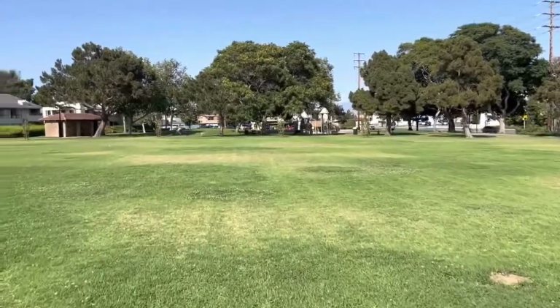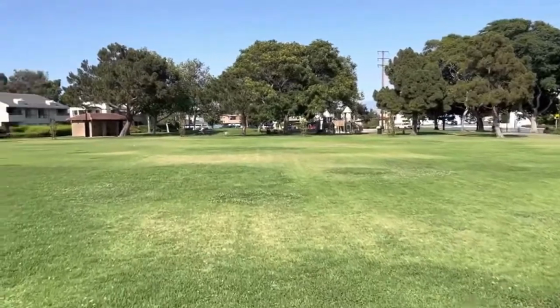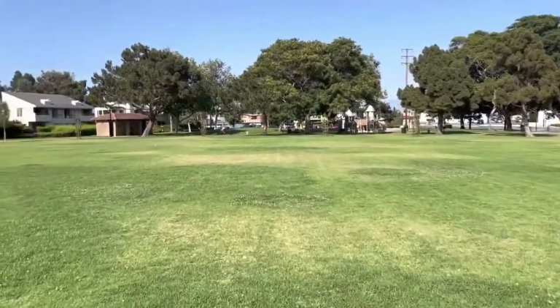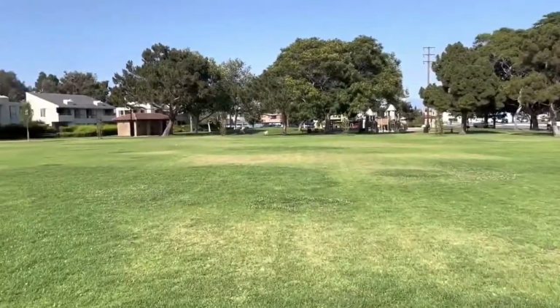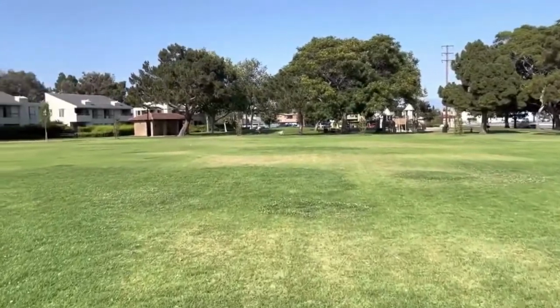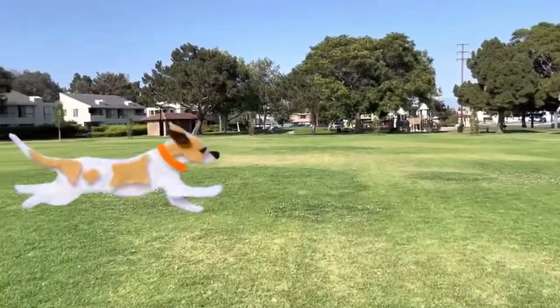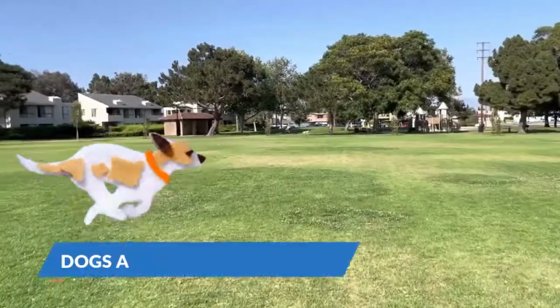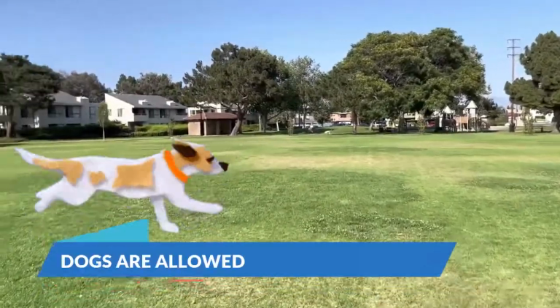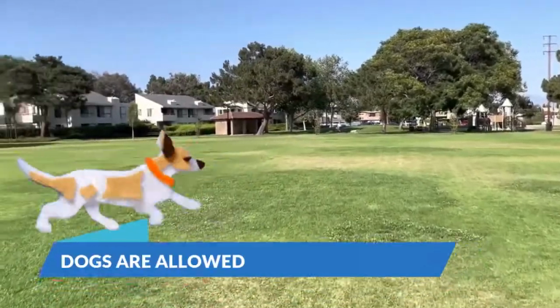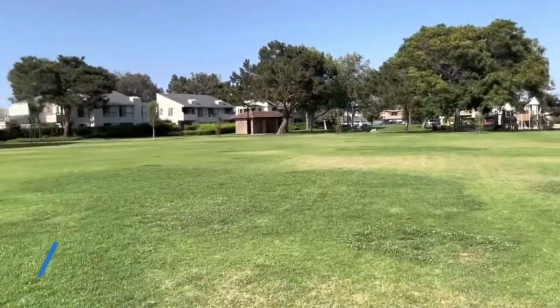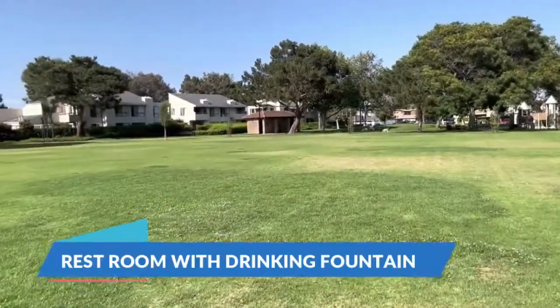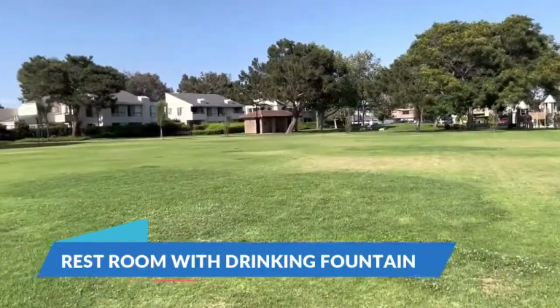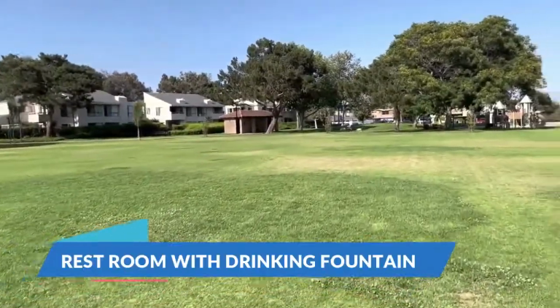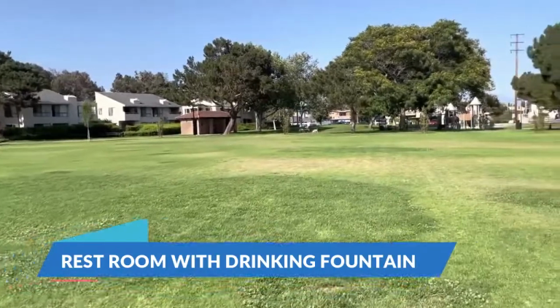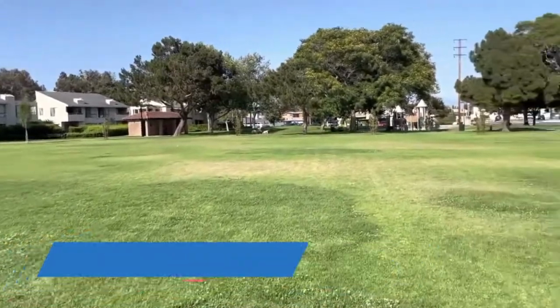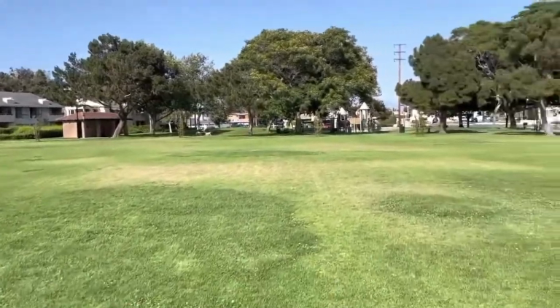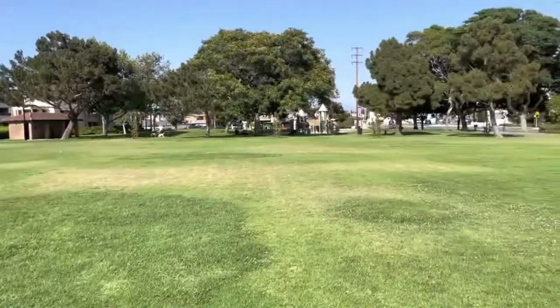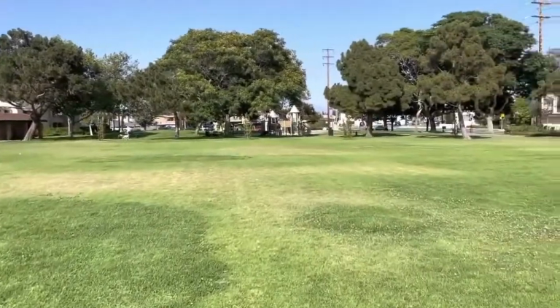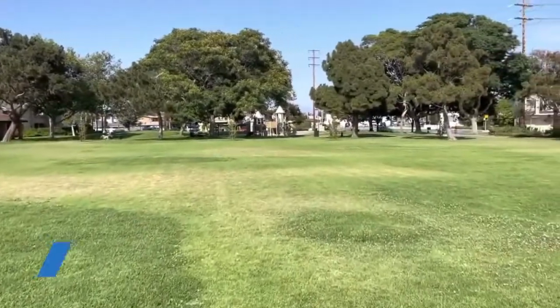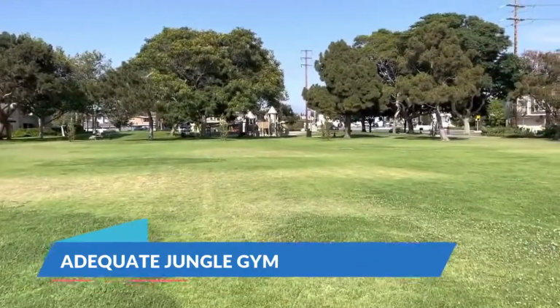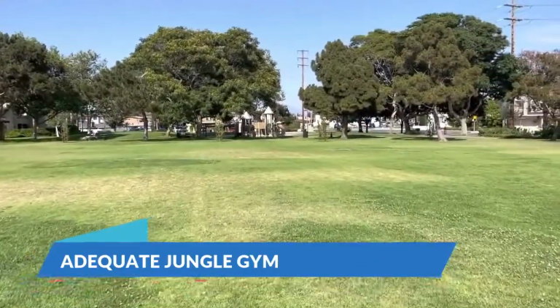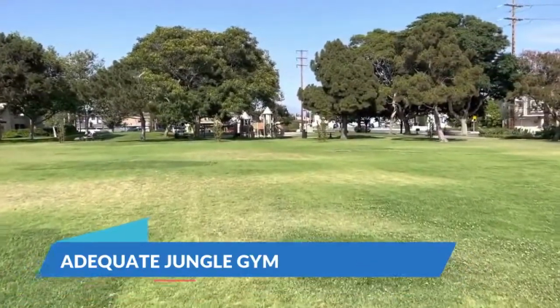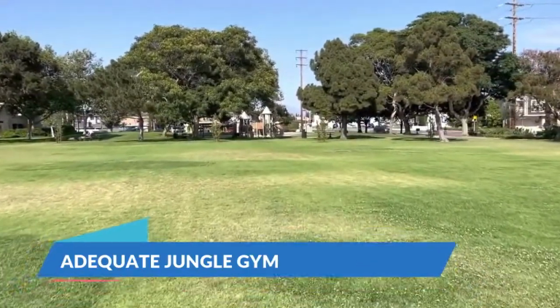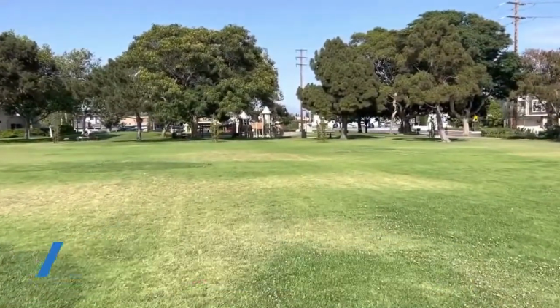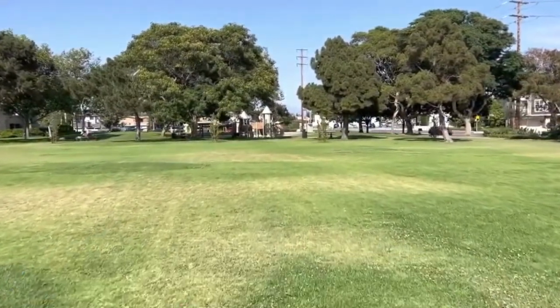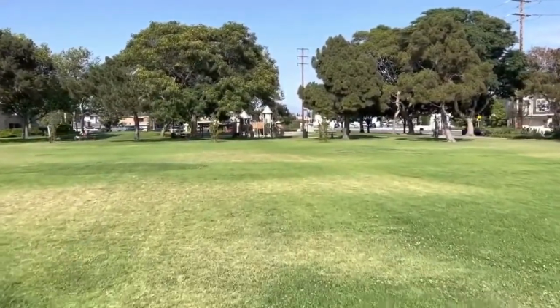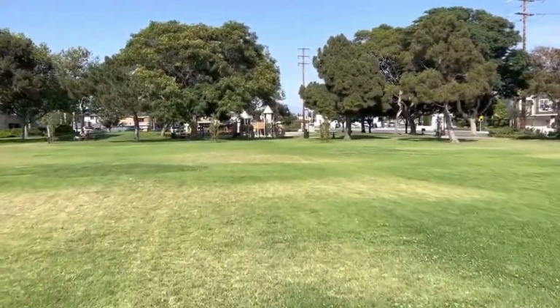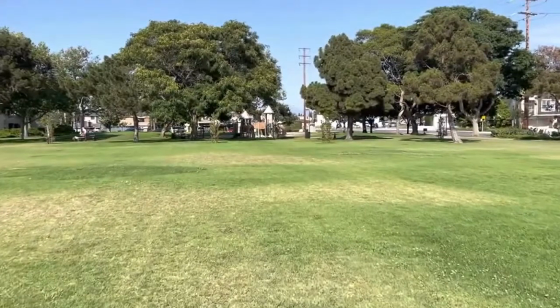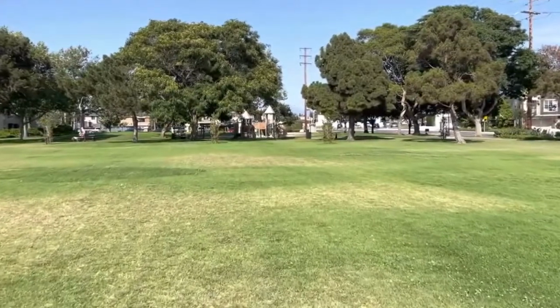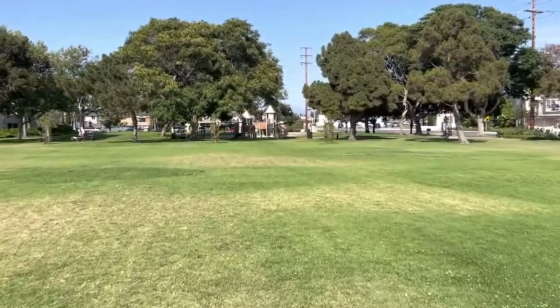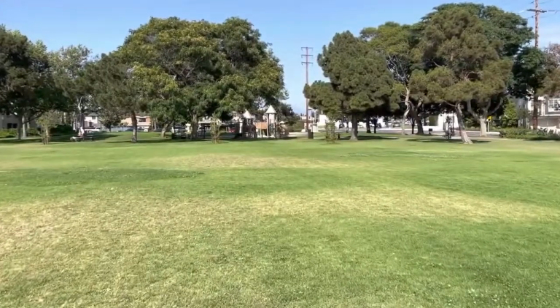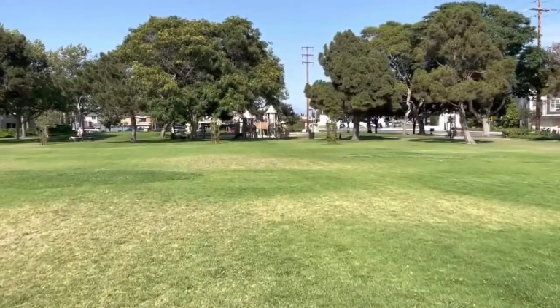You can see over there, there's dogs that are allowed, there's a restroom over there with drinking fountains, and an adequate jungle gym with all of the amenities. It's so fun.